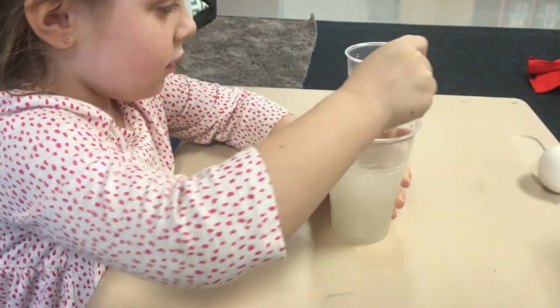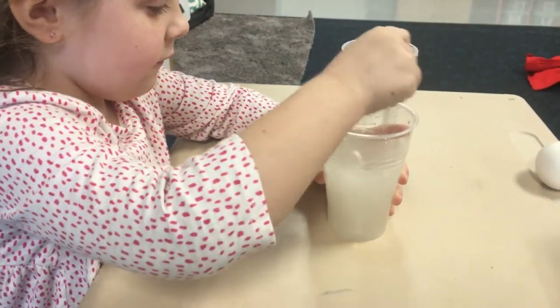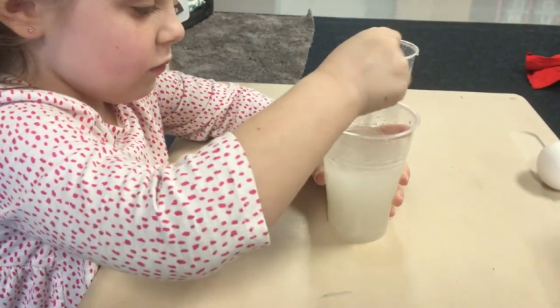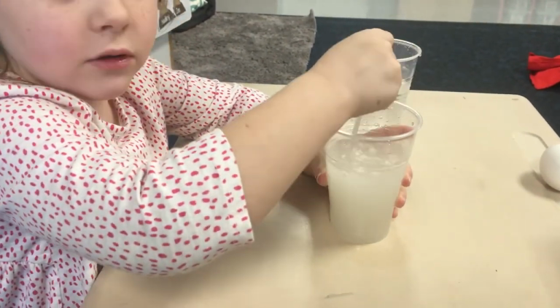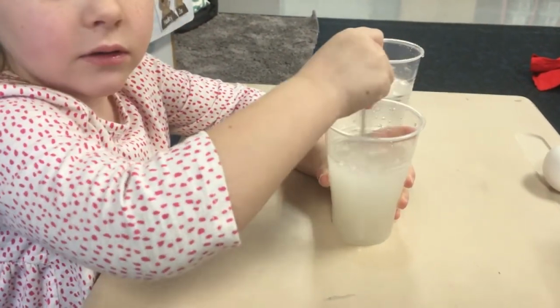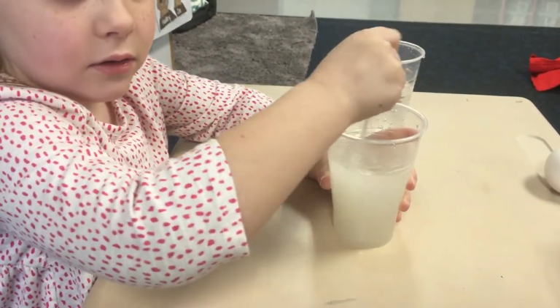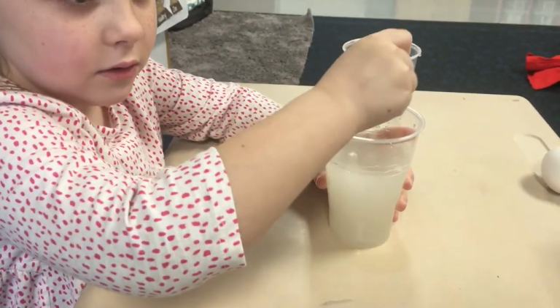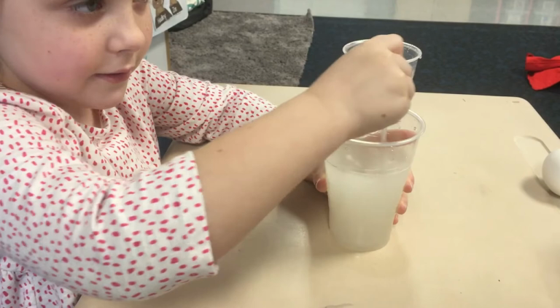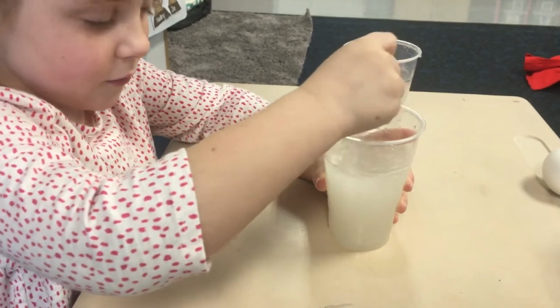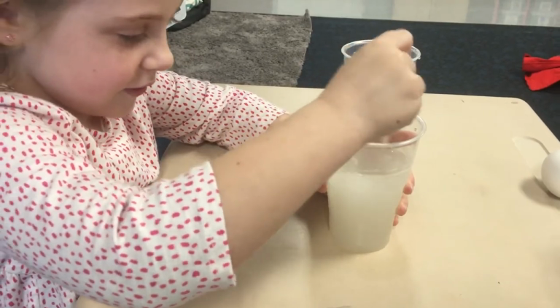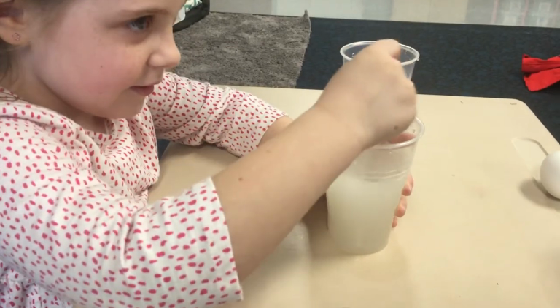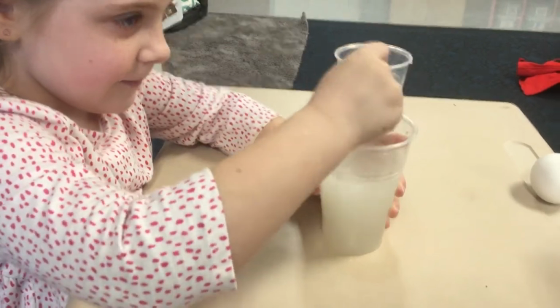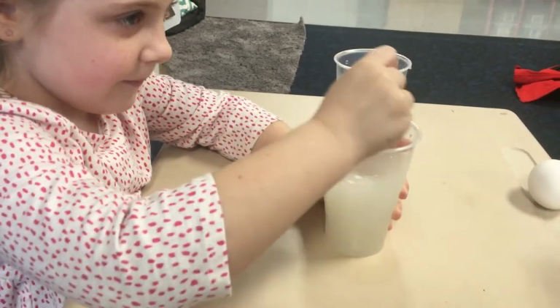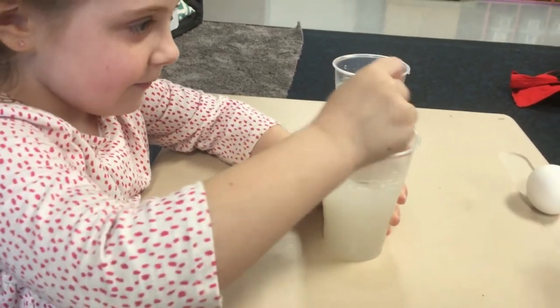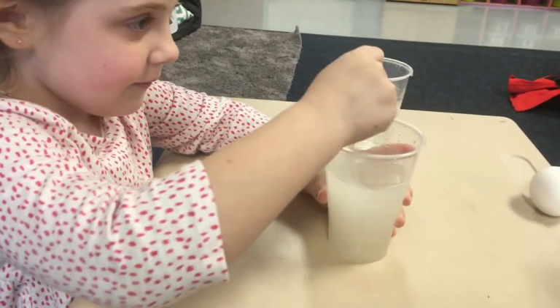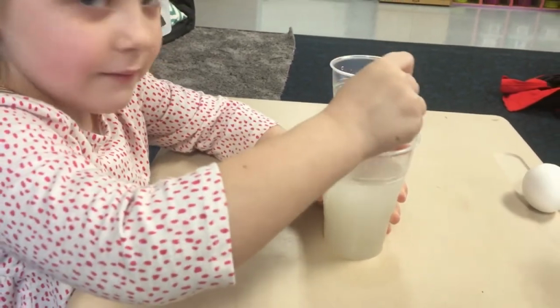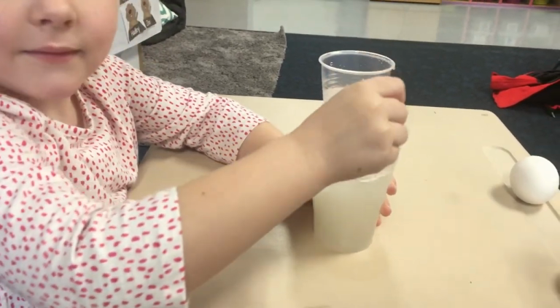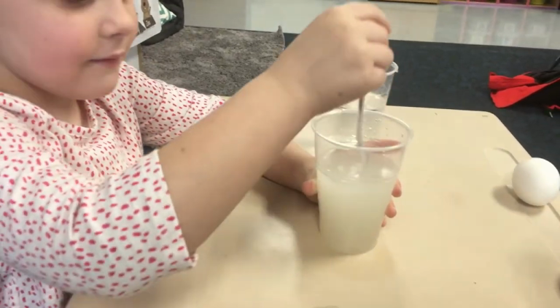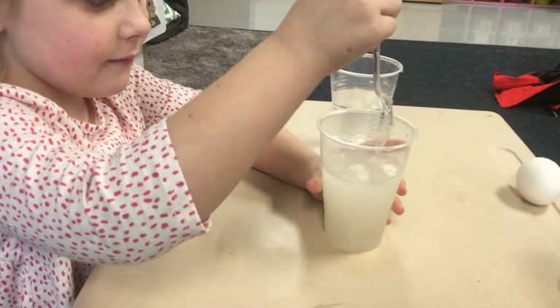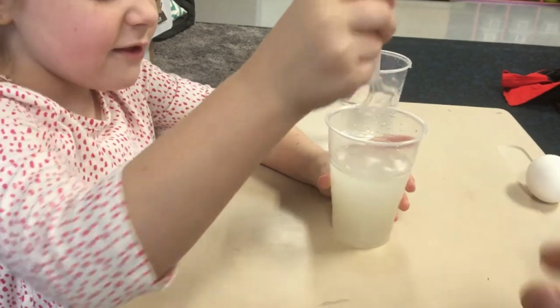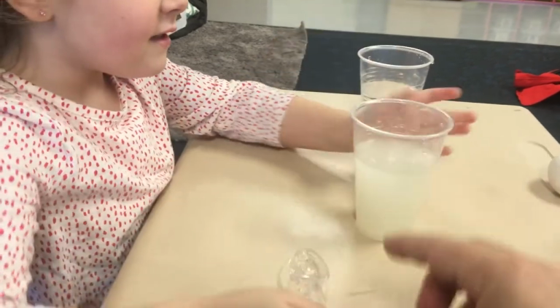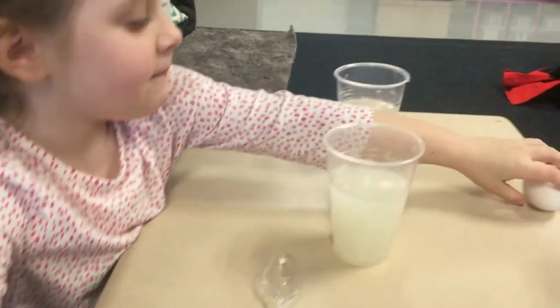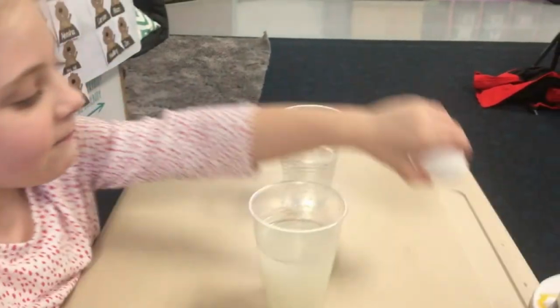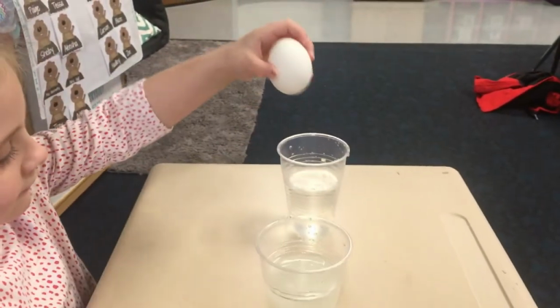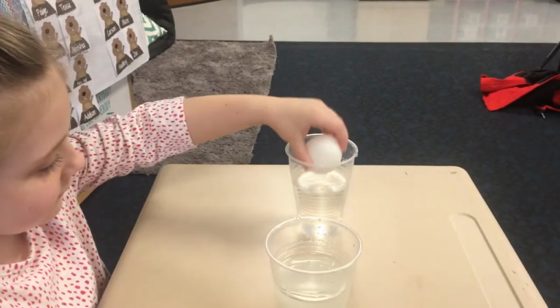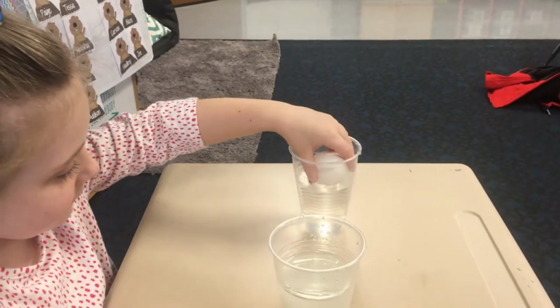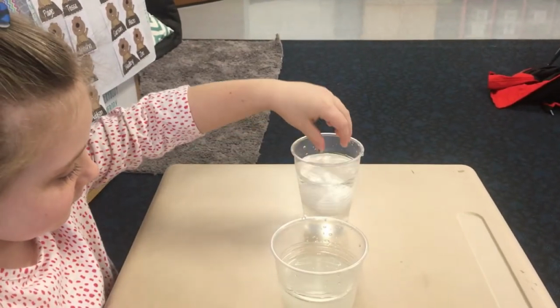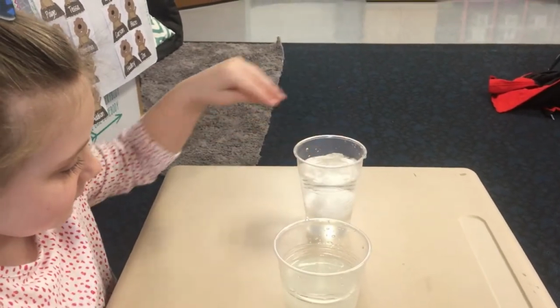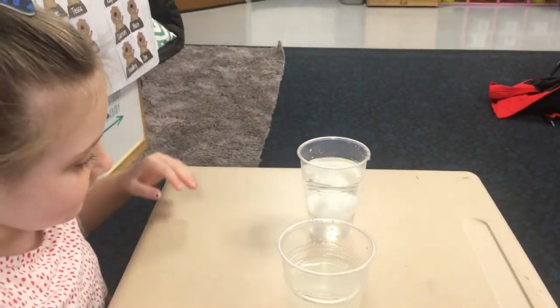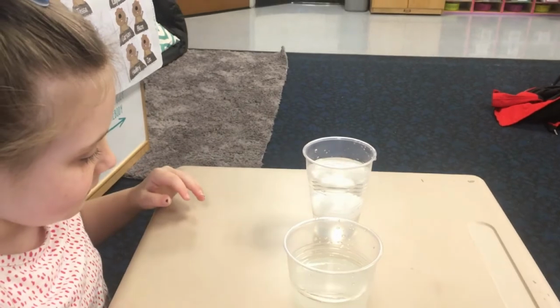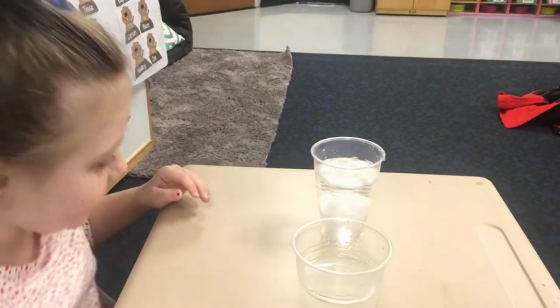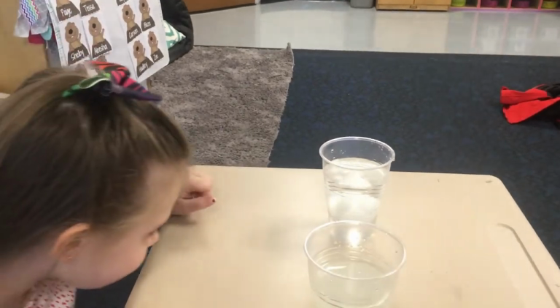Dad: Tell everybody what's in each cup. Daughter: Salt and fresh water. Dad: Very good. Grab your egg. What'd it do? Daughter: Sink.